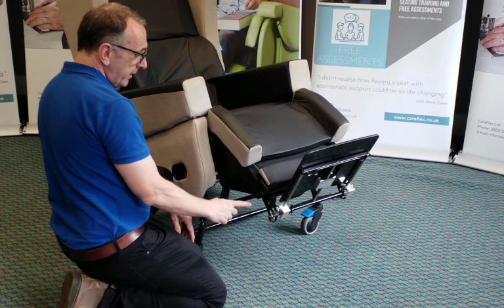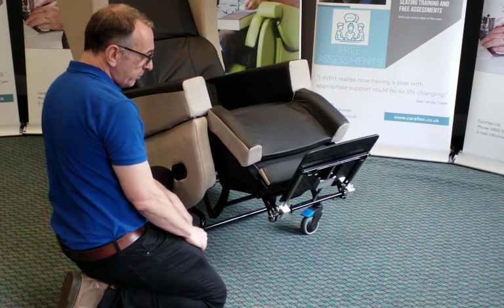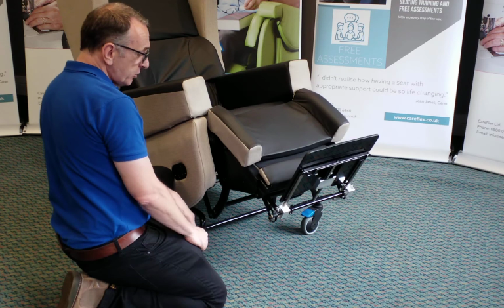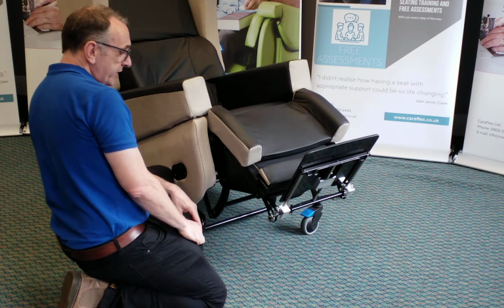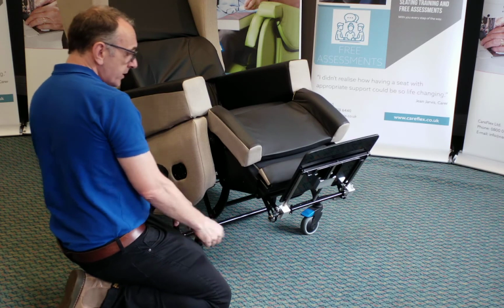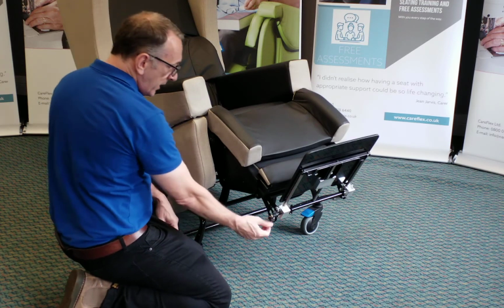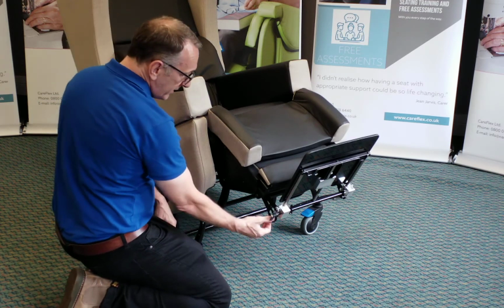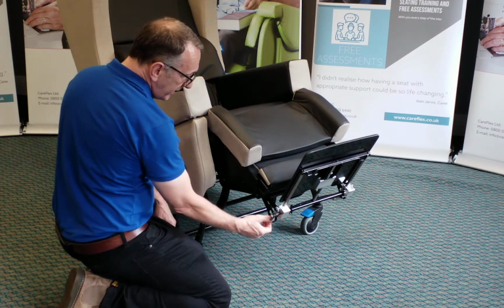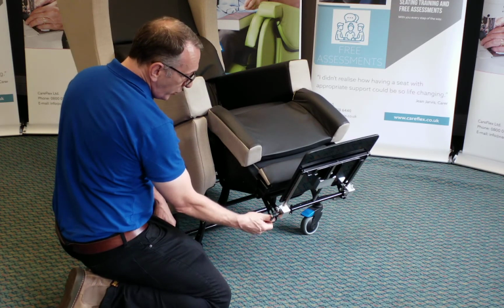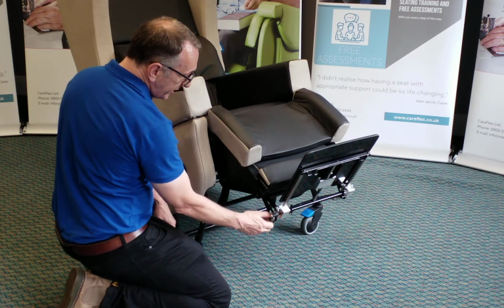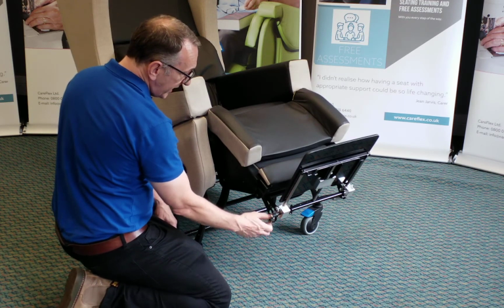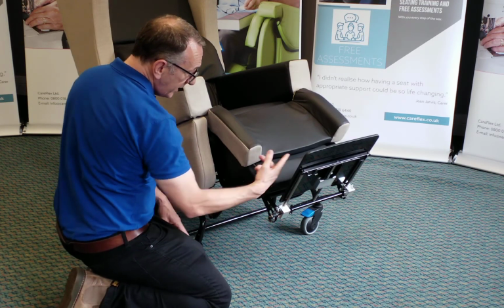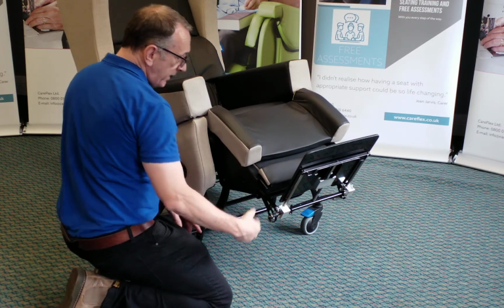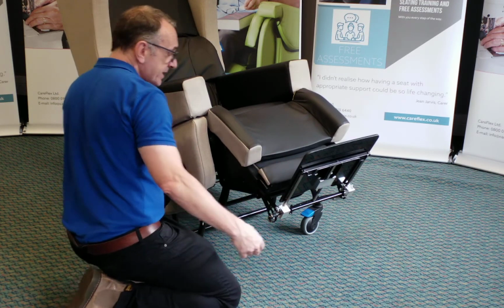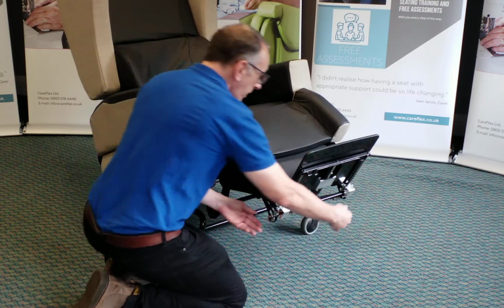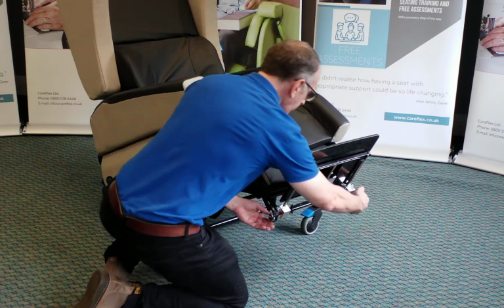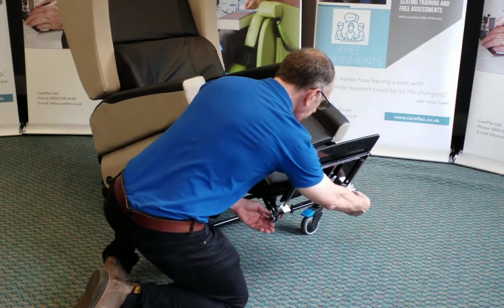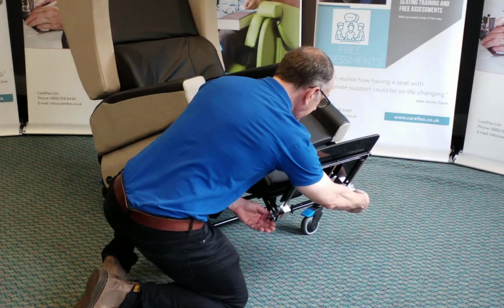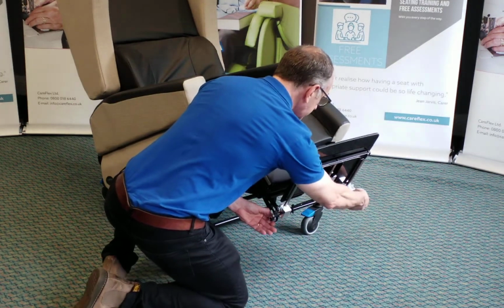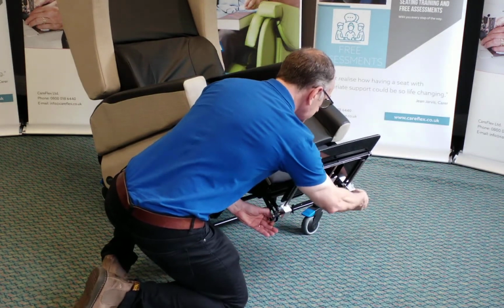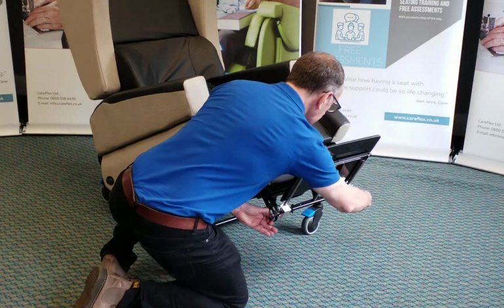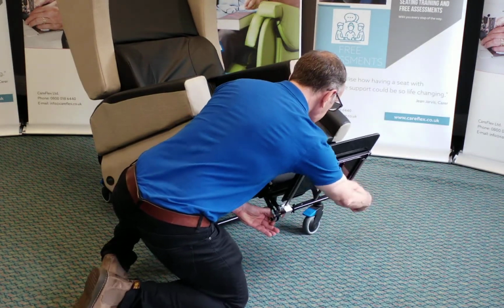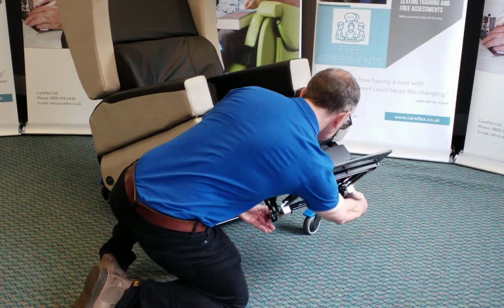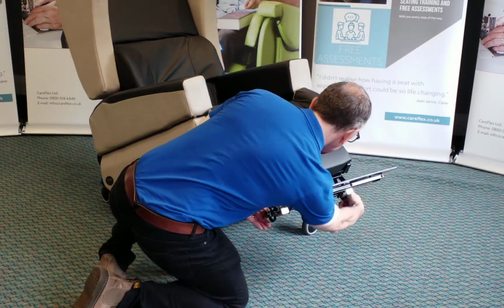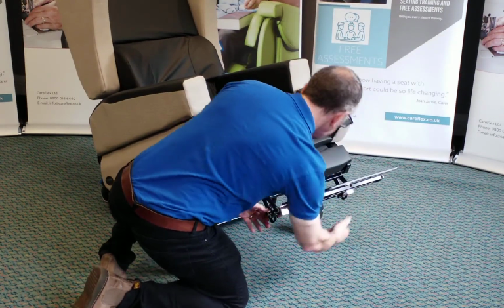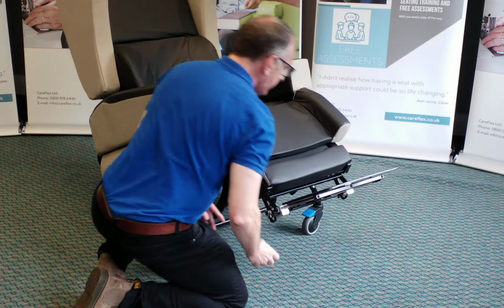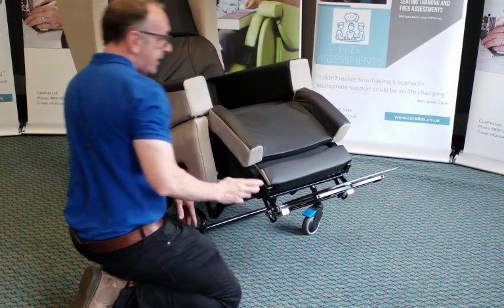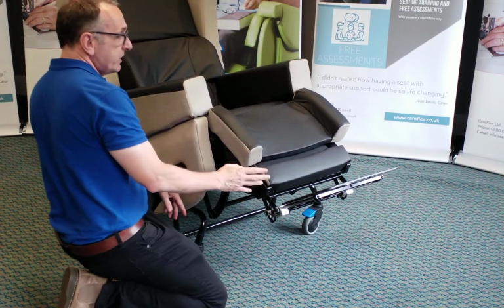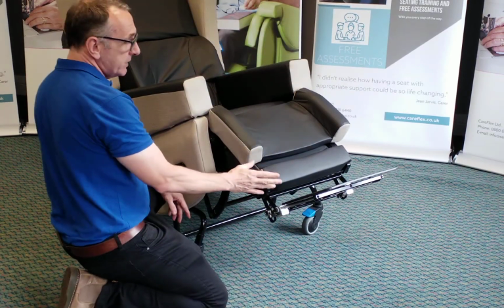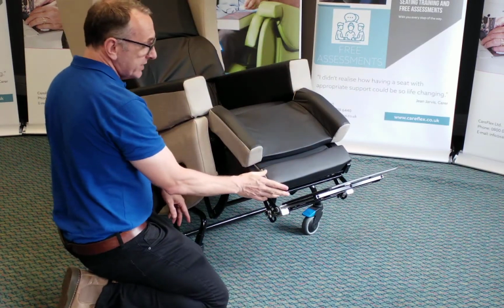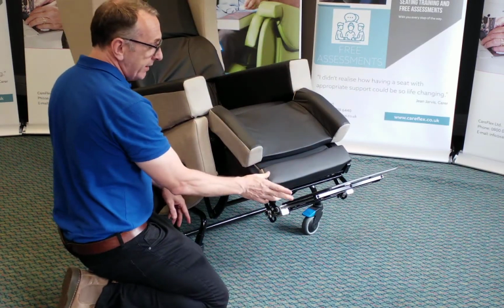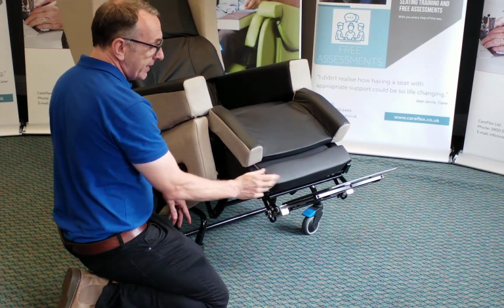The foot plate is also angle adjustable. There's a little wheel on either side of the leg rest. If I pull that wheel out, you'll see I can increase or decrease the angle at the ankle.